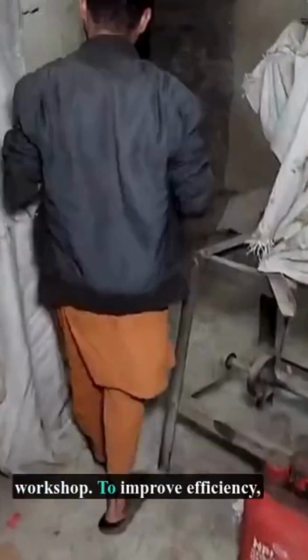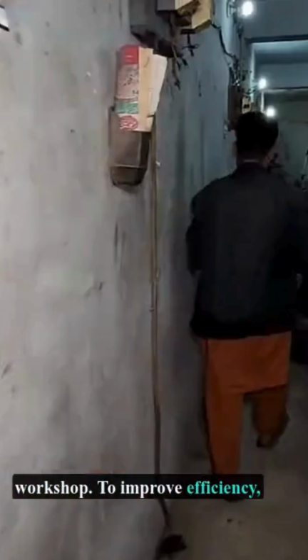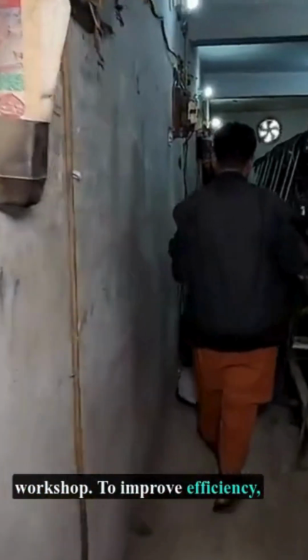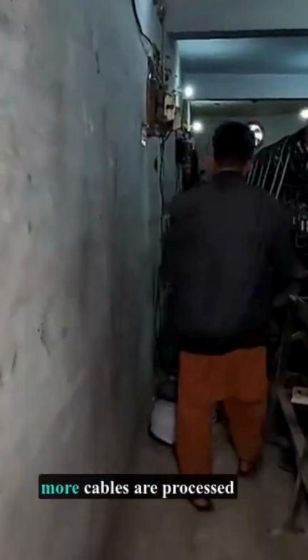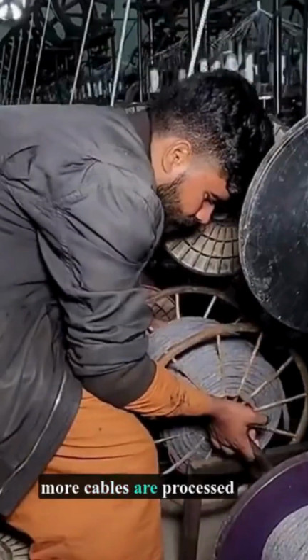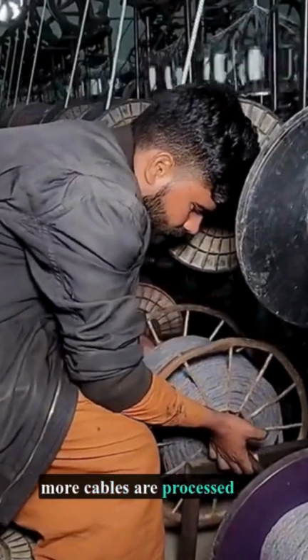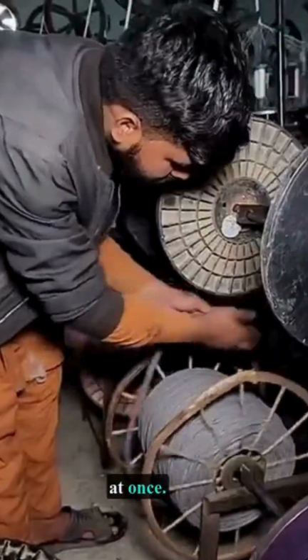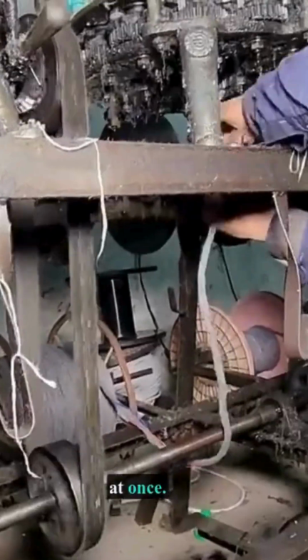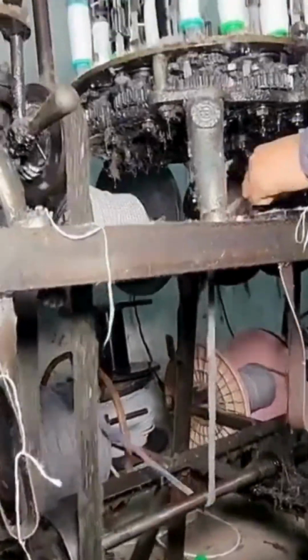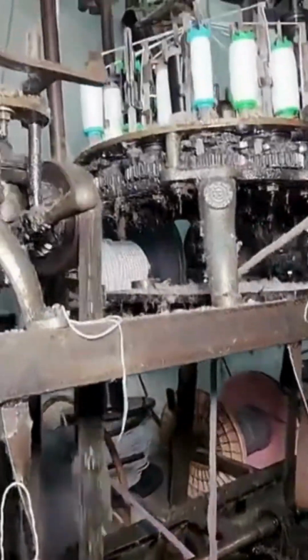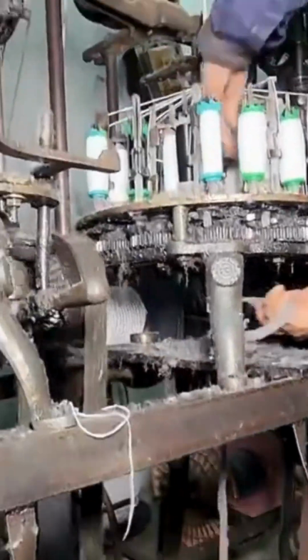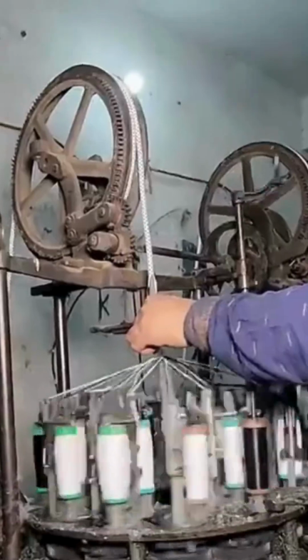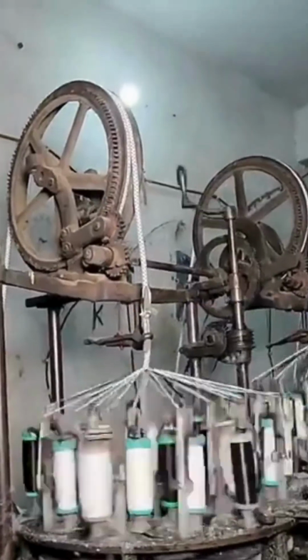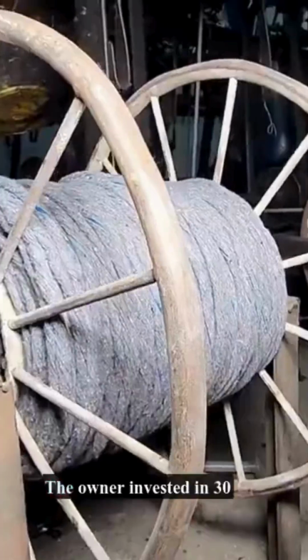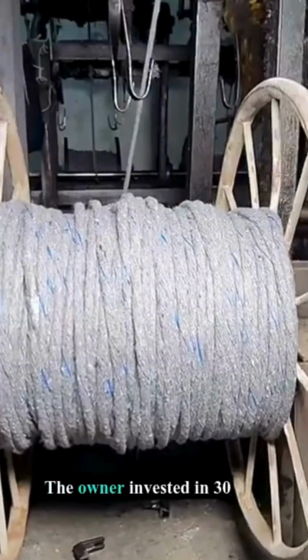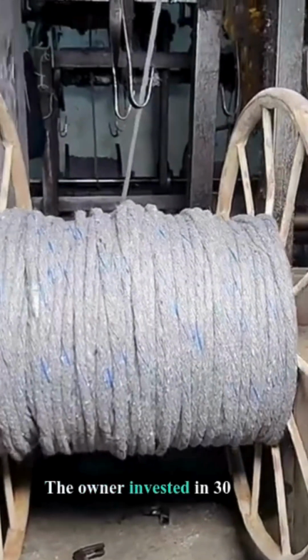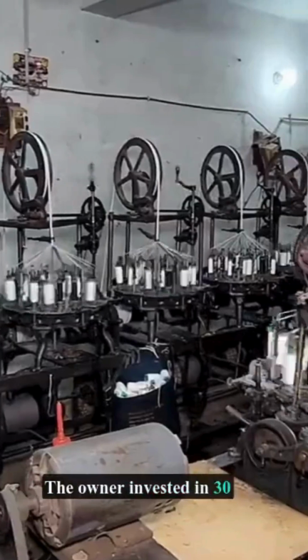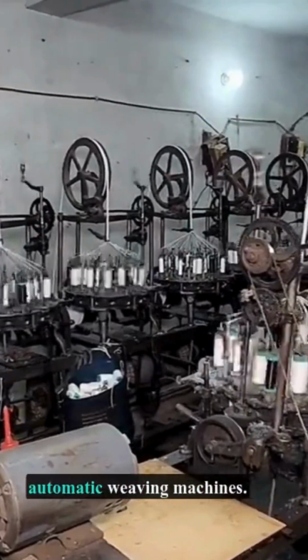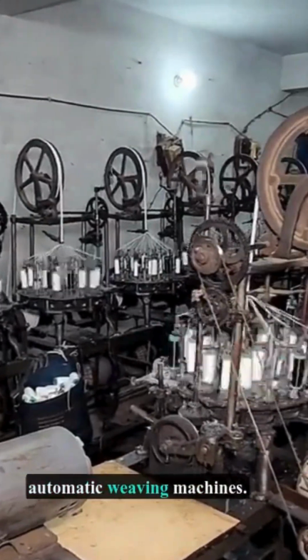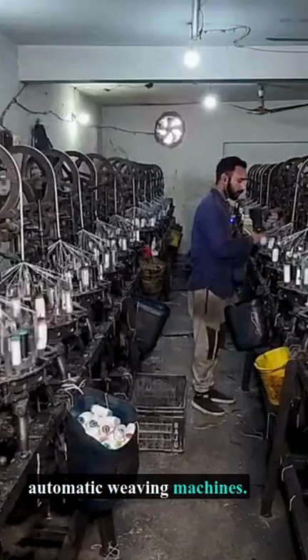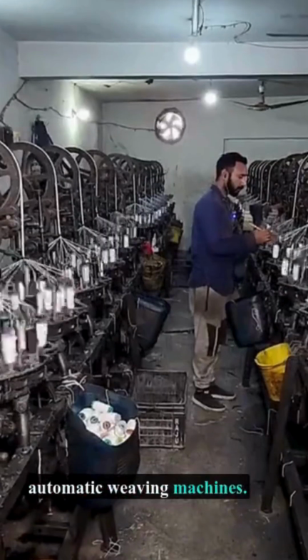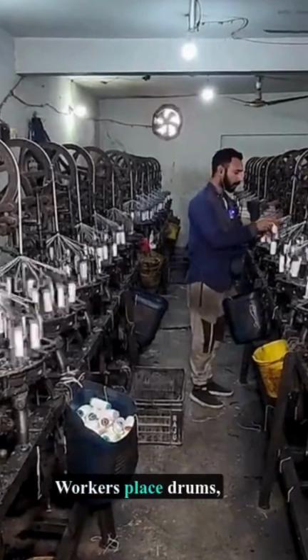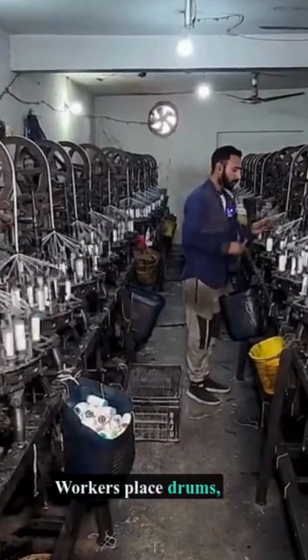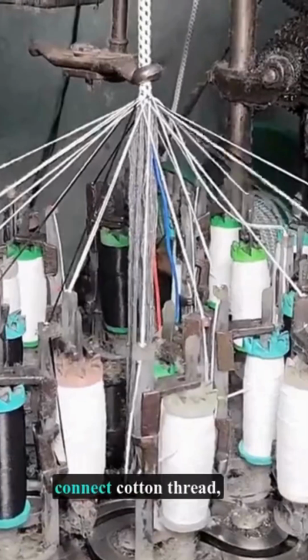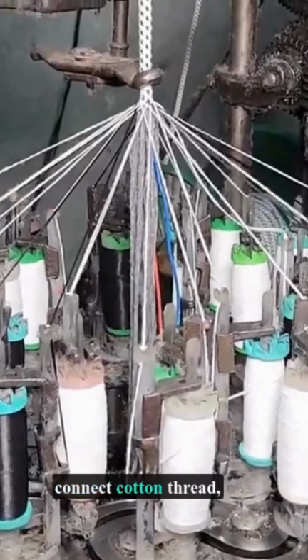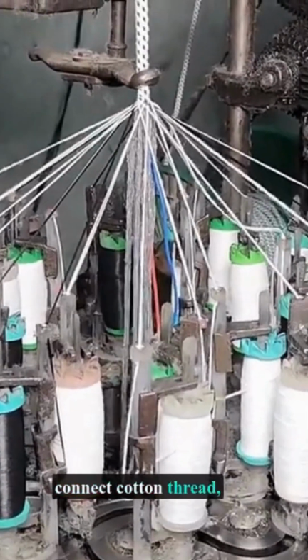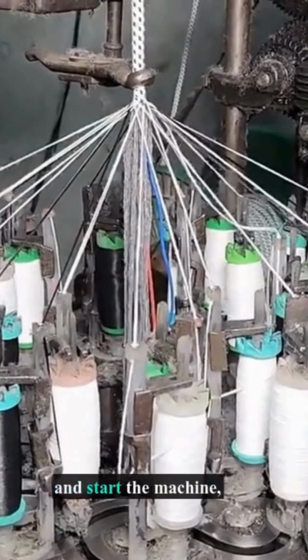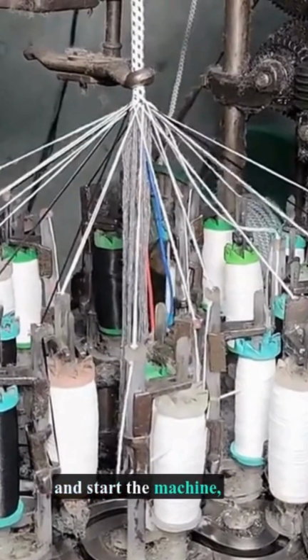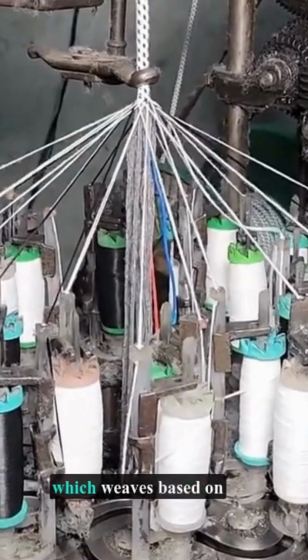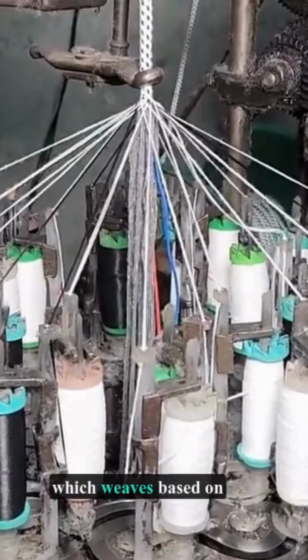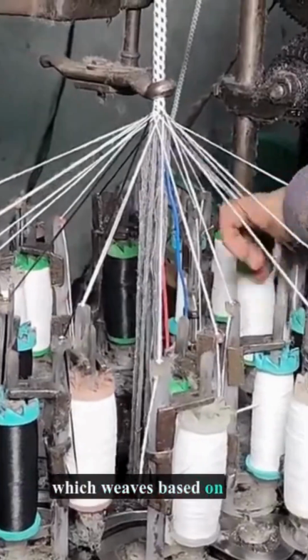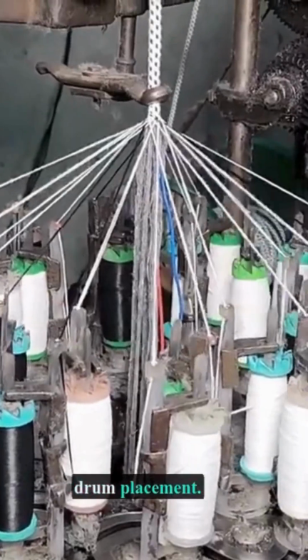To improve efficiency, more cables are processed at once. The owner invested in 30 automatic weaving machines. Workers place drums, connect cotton thread, and start the machine, which weaves based on drum placement.